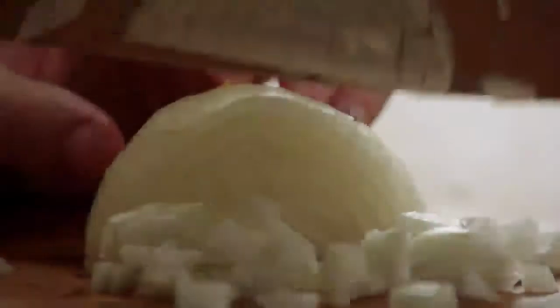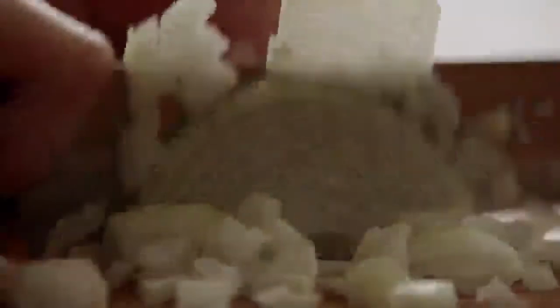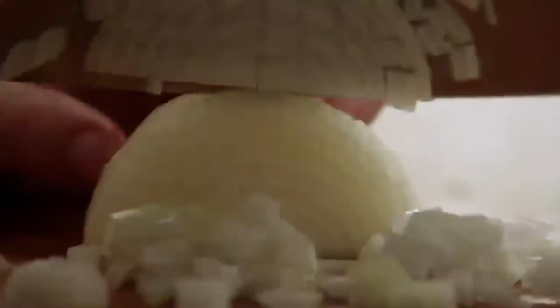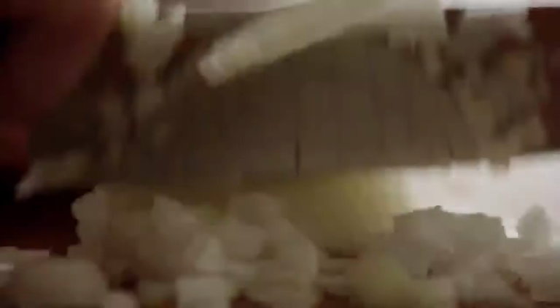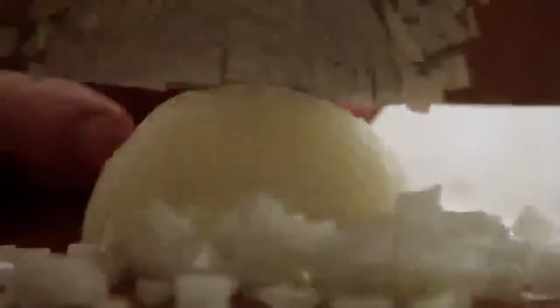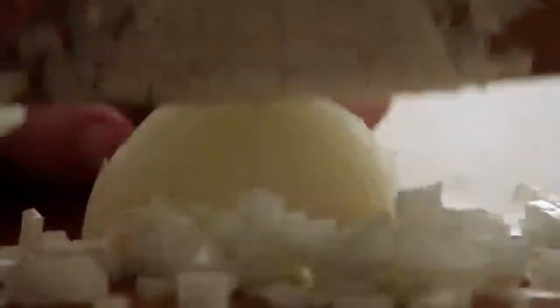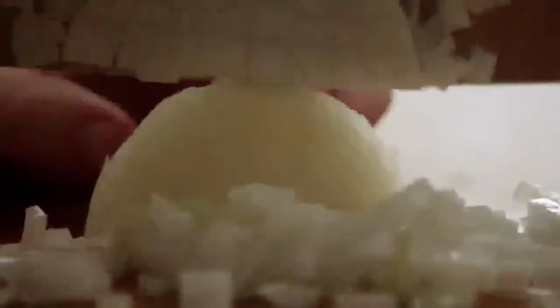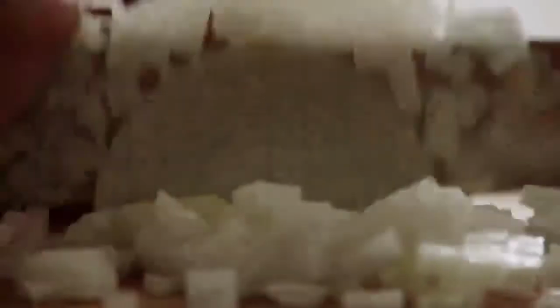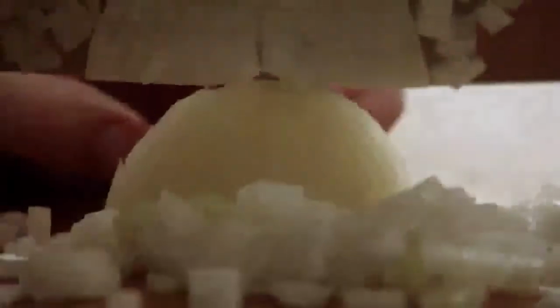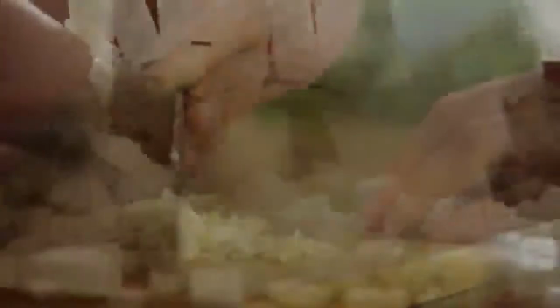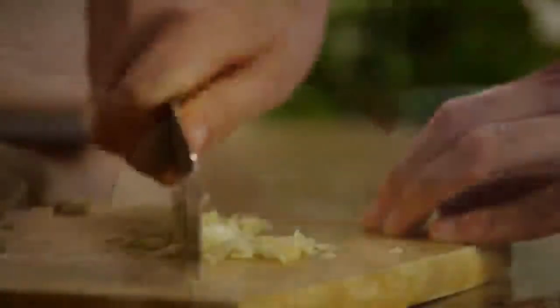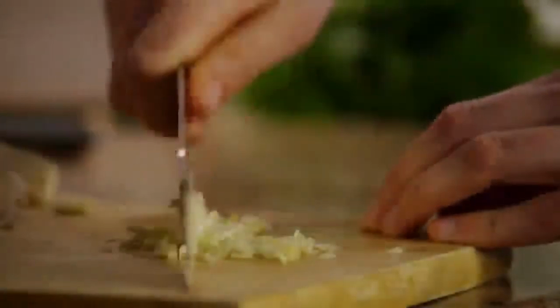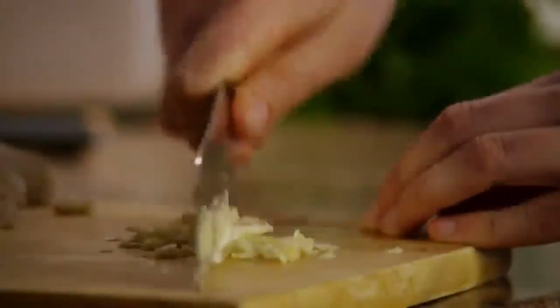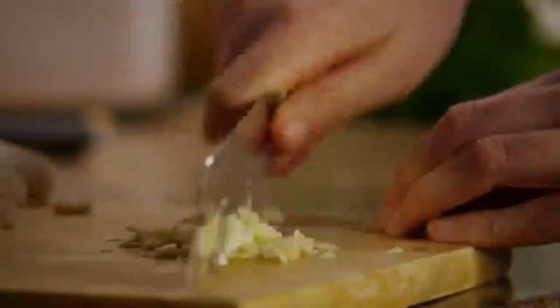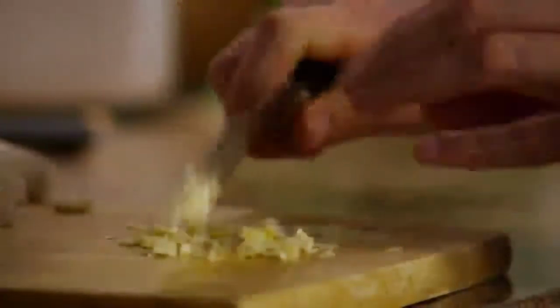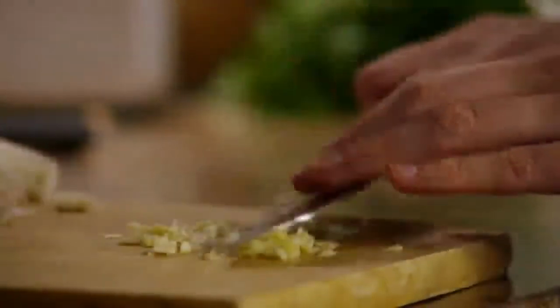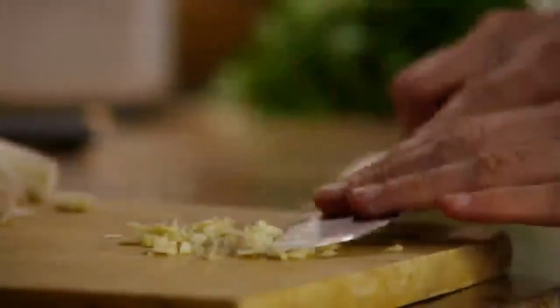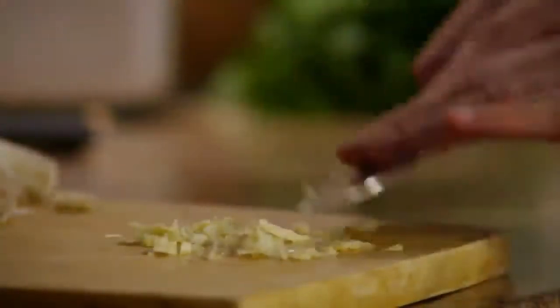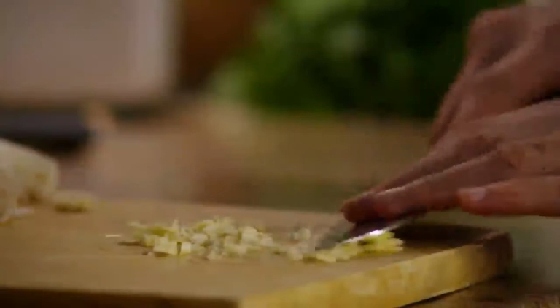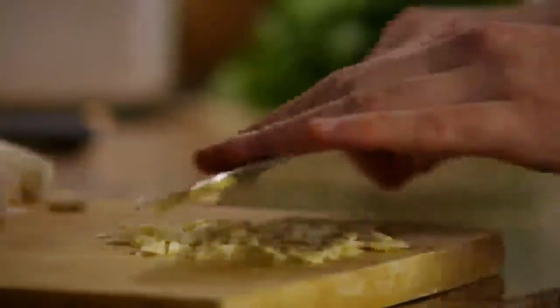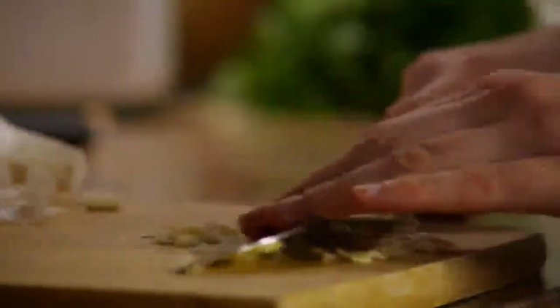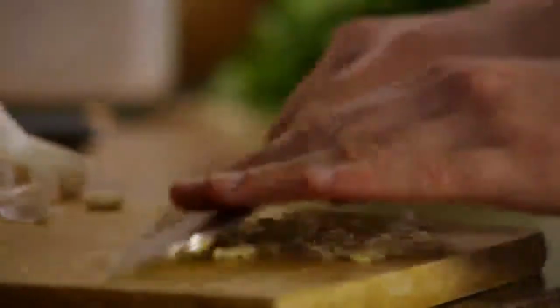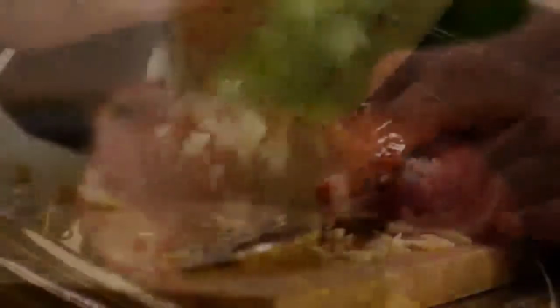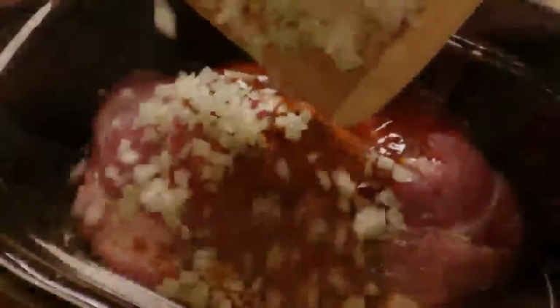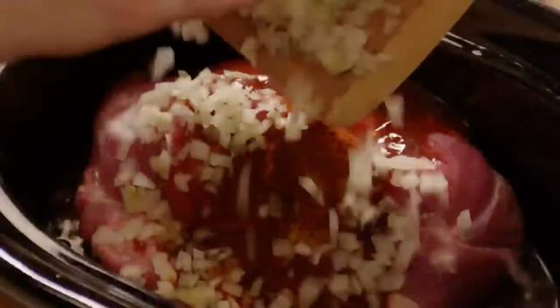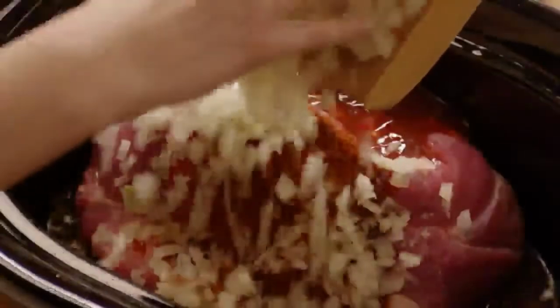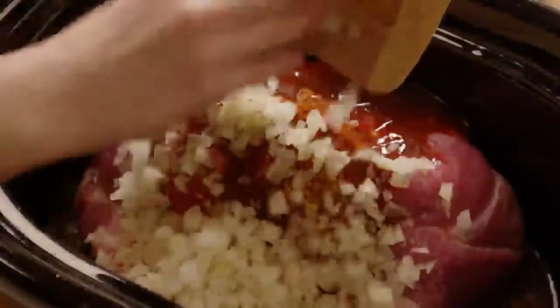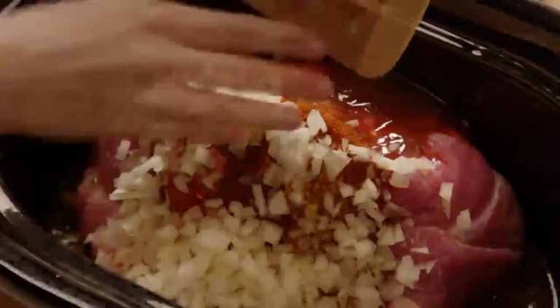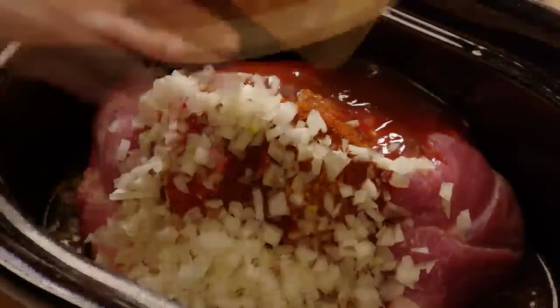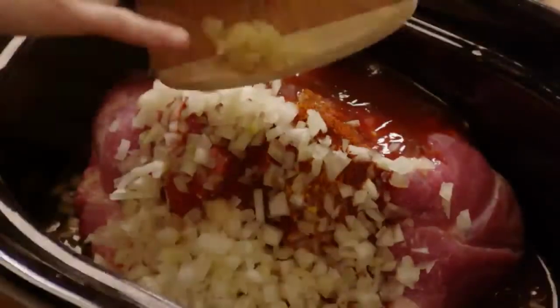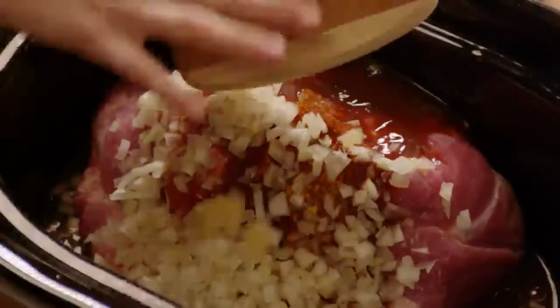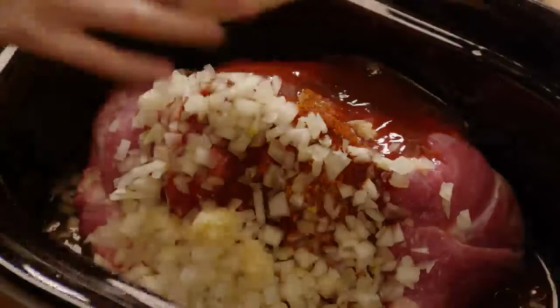Now chop one extra large onion, about two cups. Mince and crush two garlic cloves, and add those along with a teaspoon and a half of dried thyme.